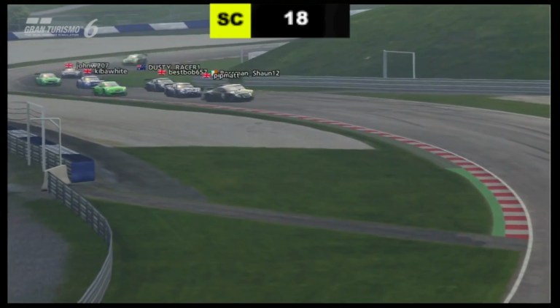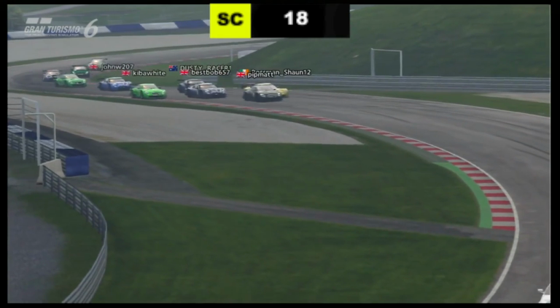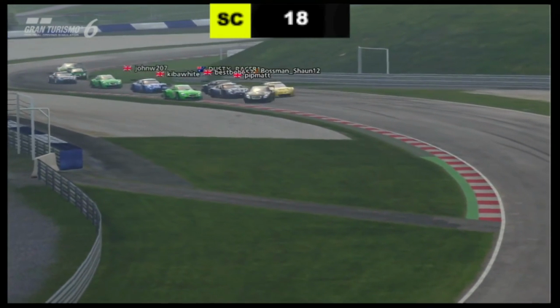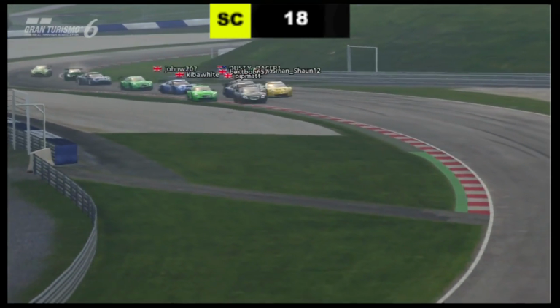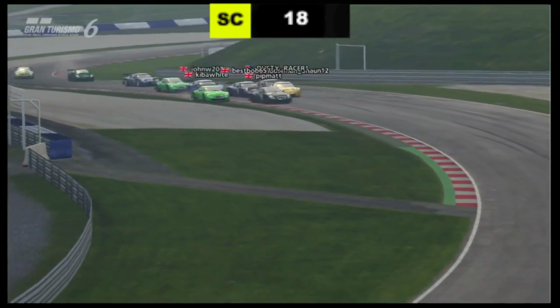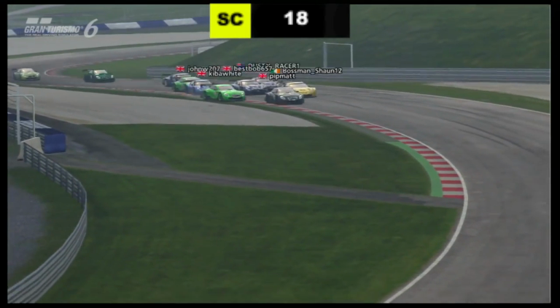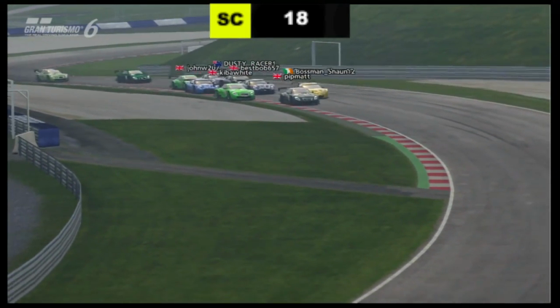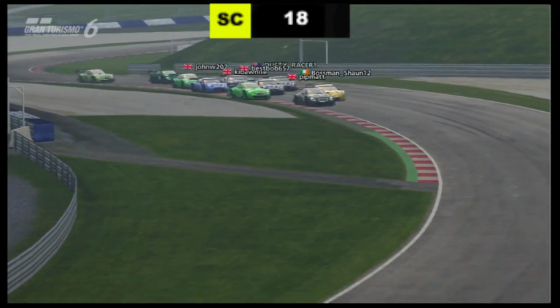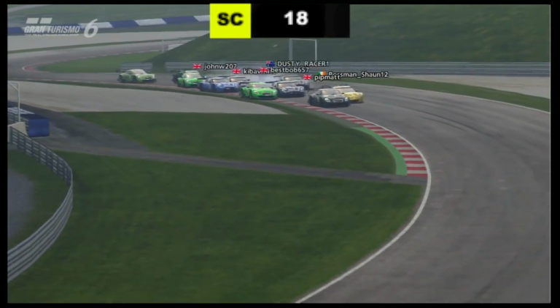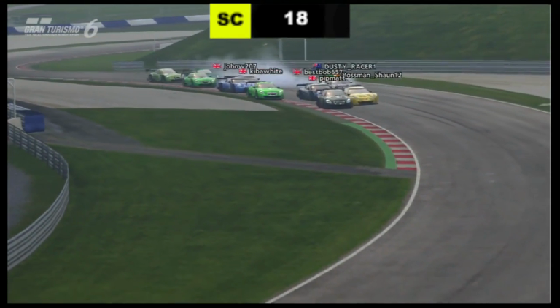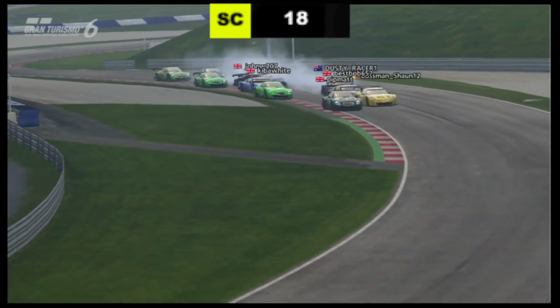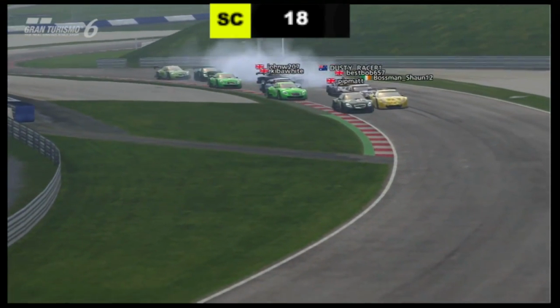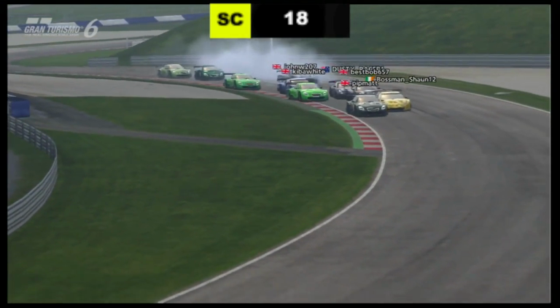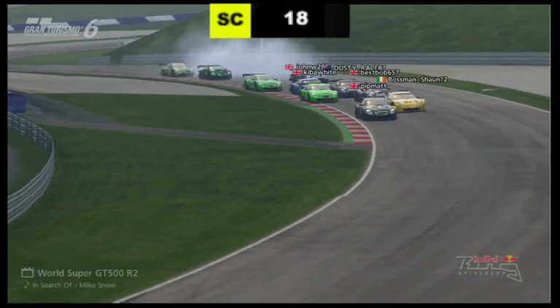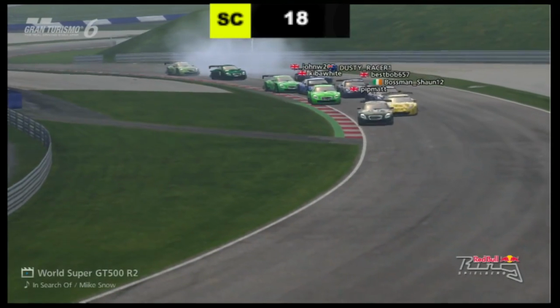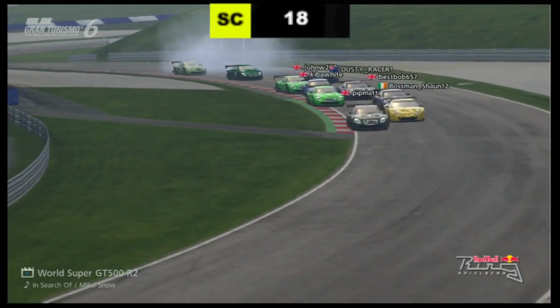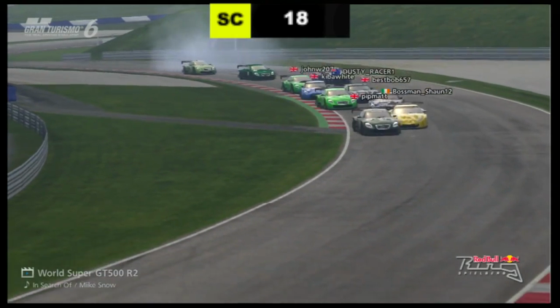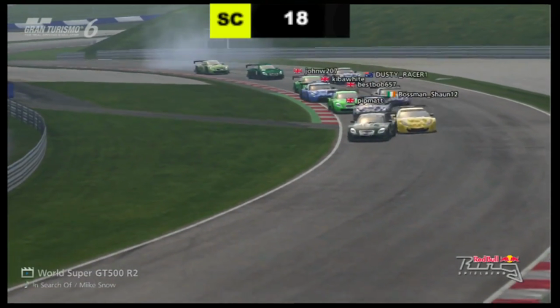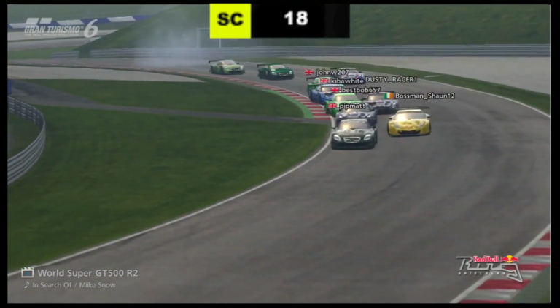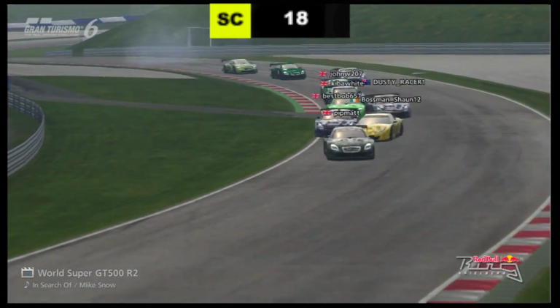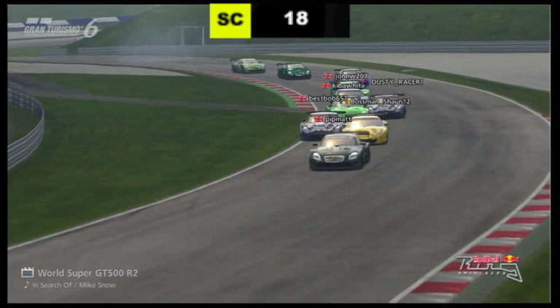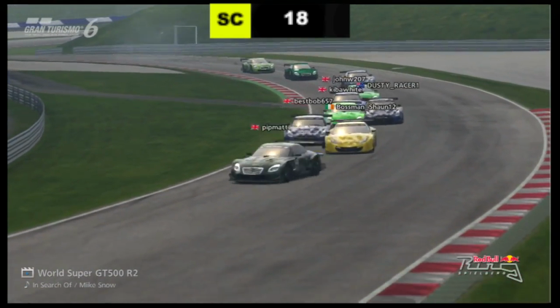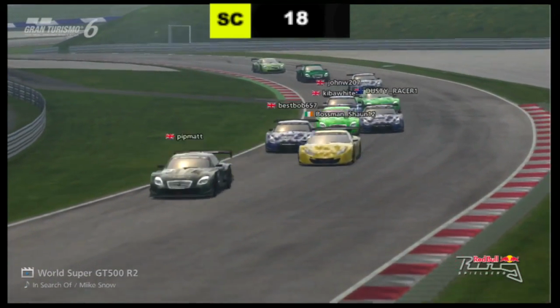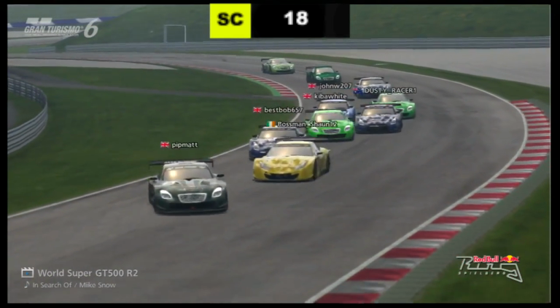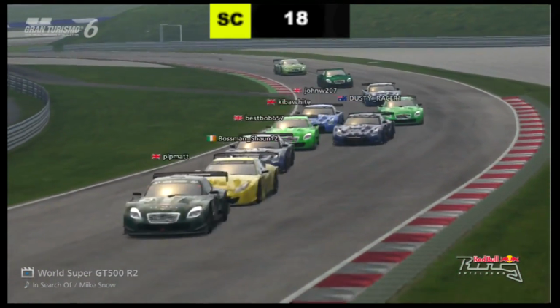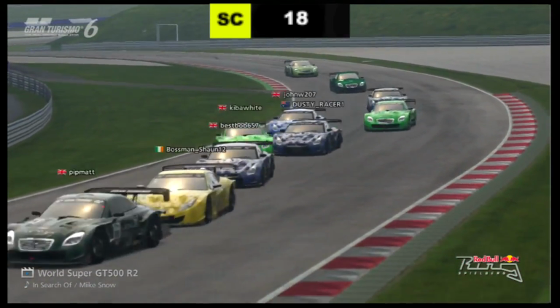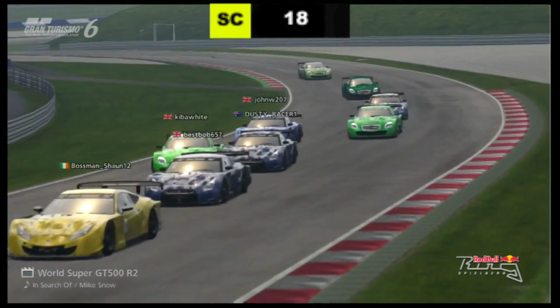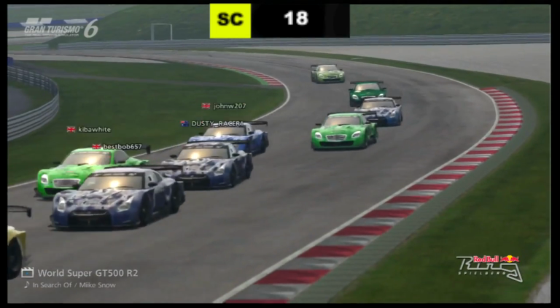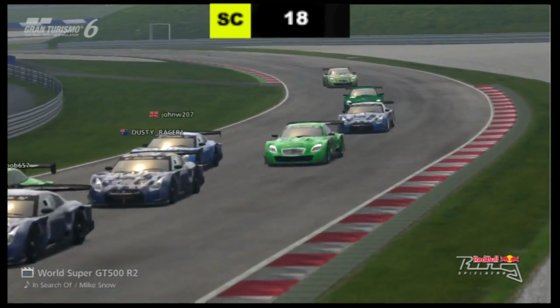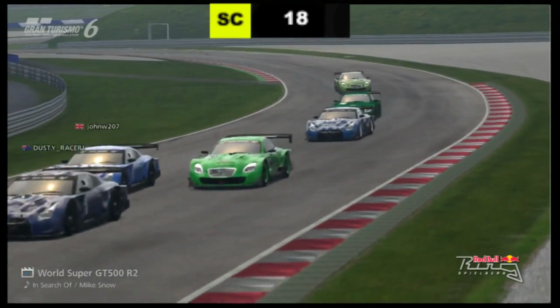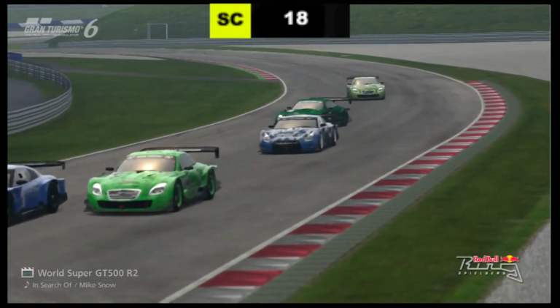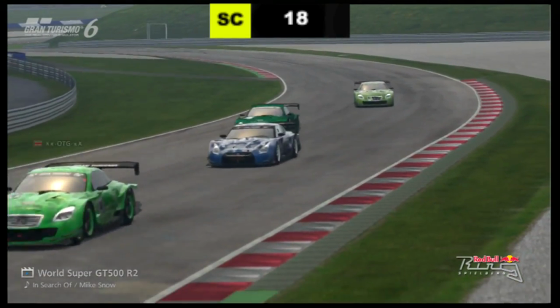Safety car pulls ahead. Matt Orange backing the field up, as he's entitled to do. But there's contact everywhere — he's slowed them down too much. Tried too much to be Jenson Button when he's not, and that has caused havoc.